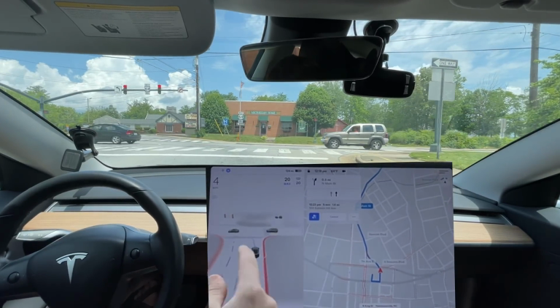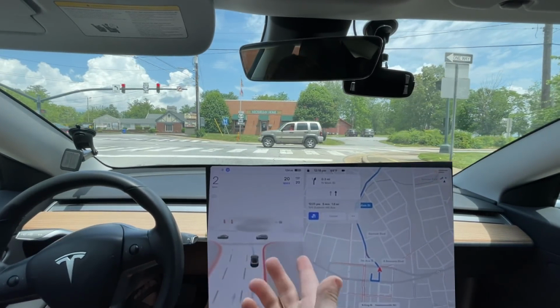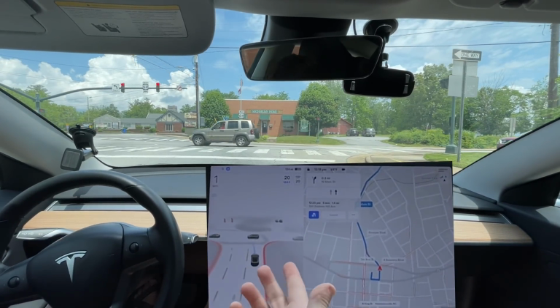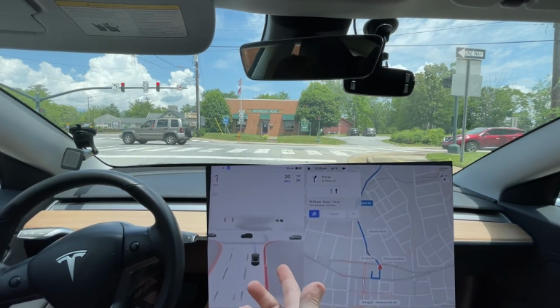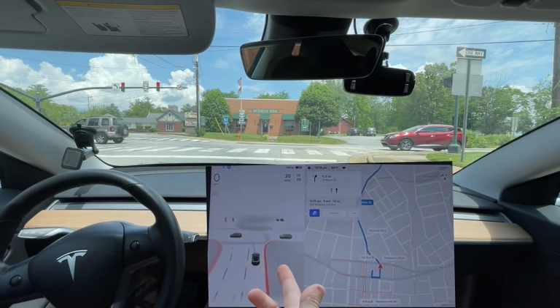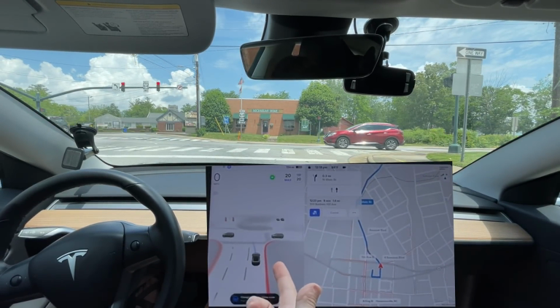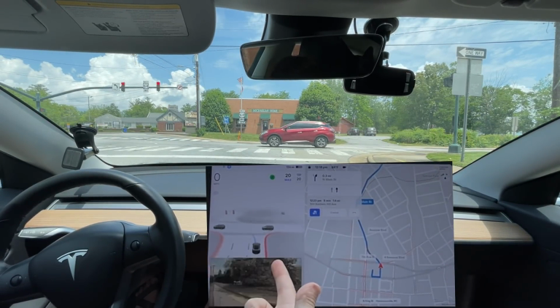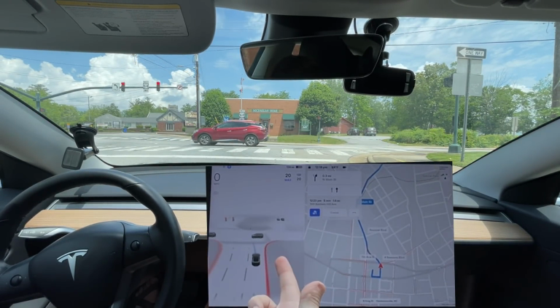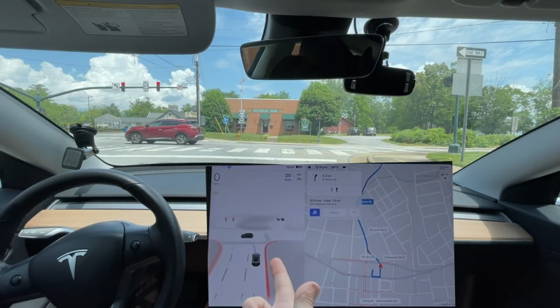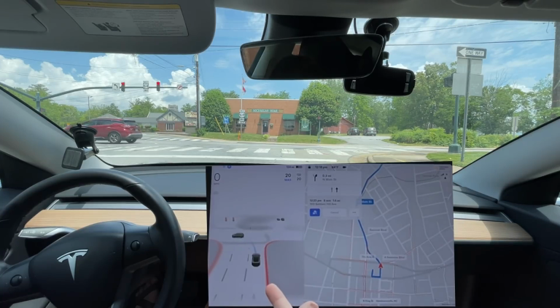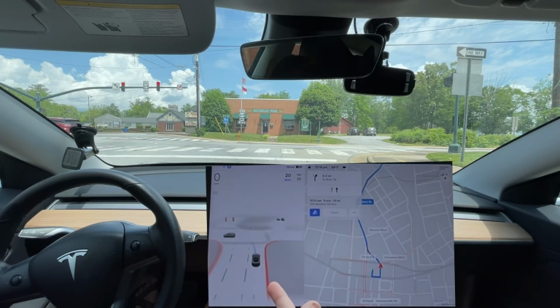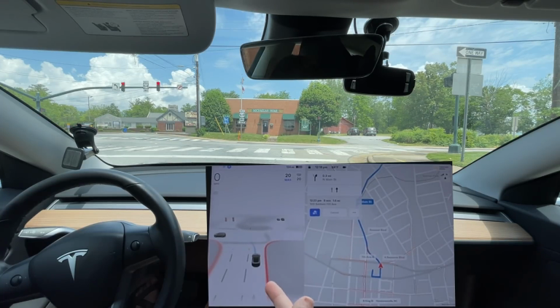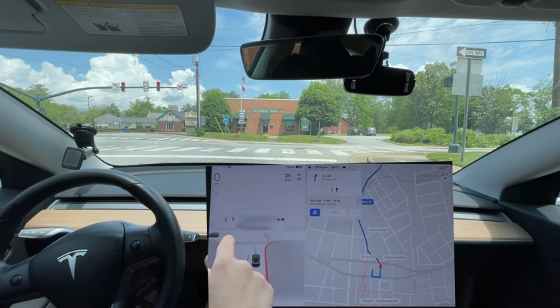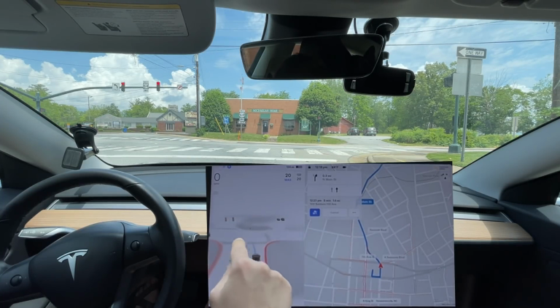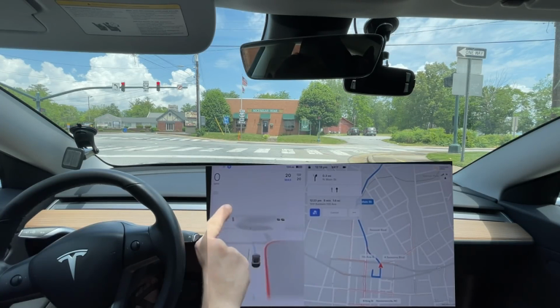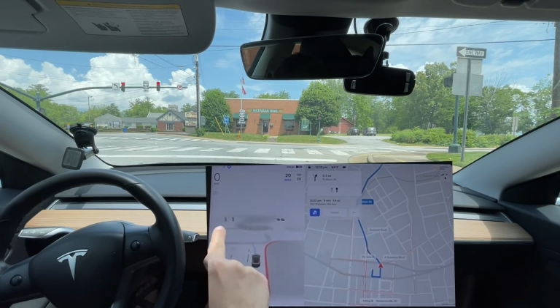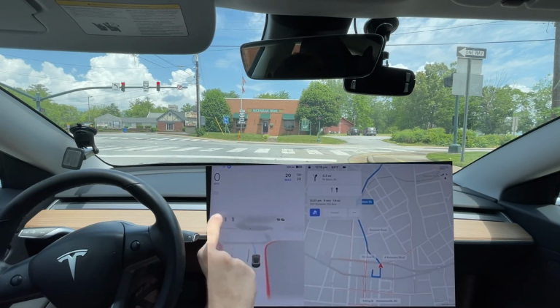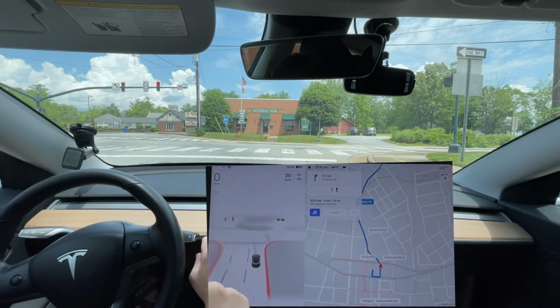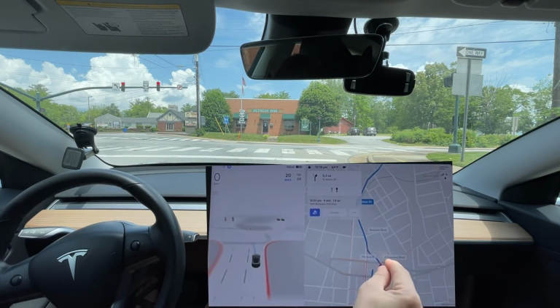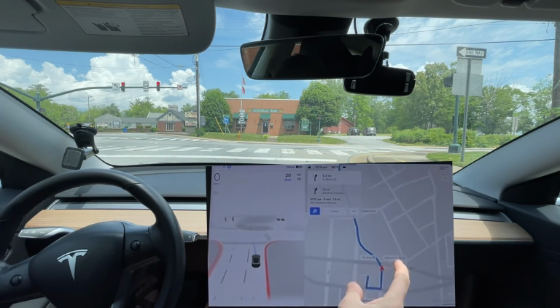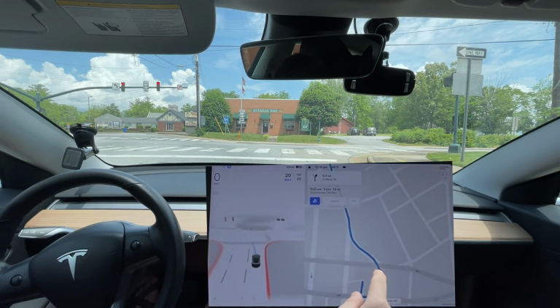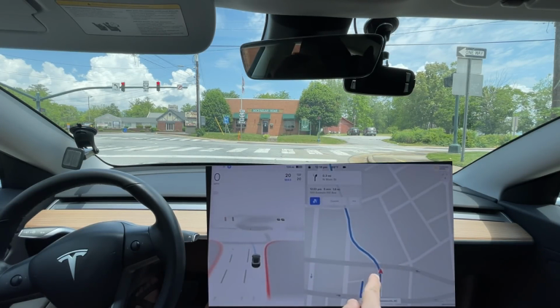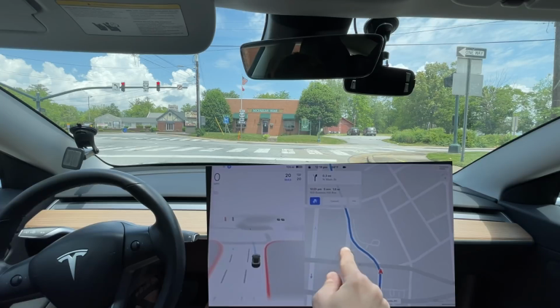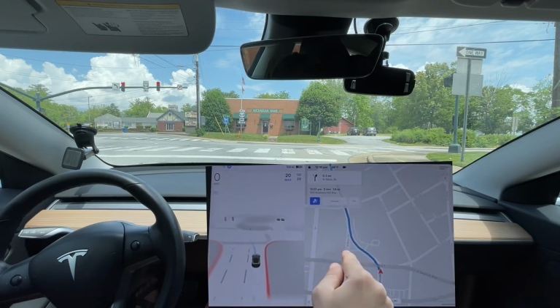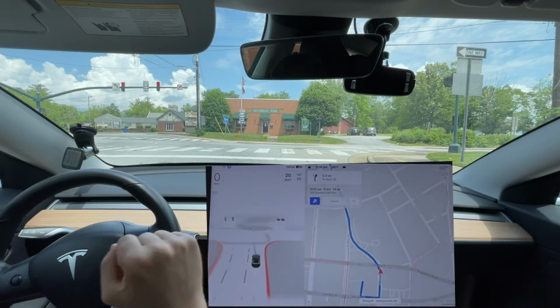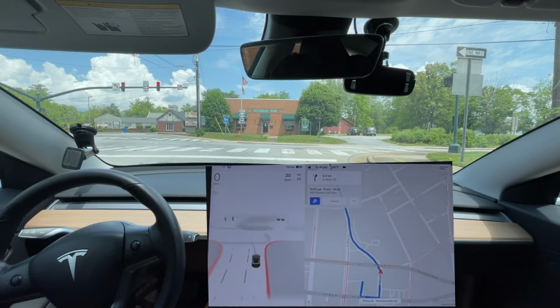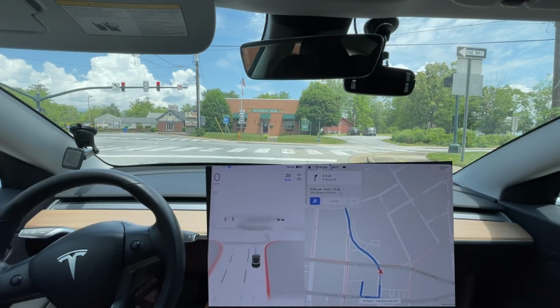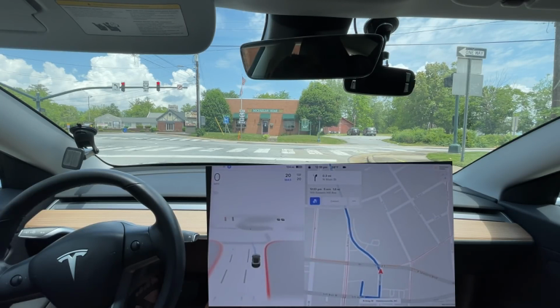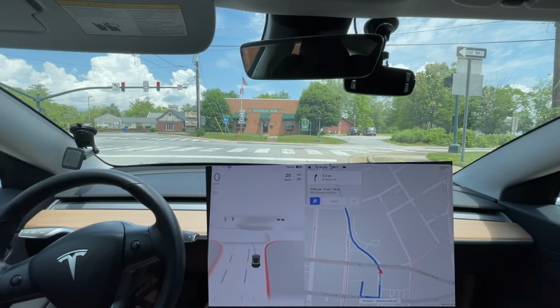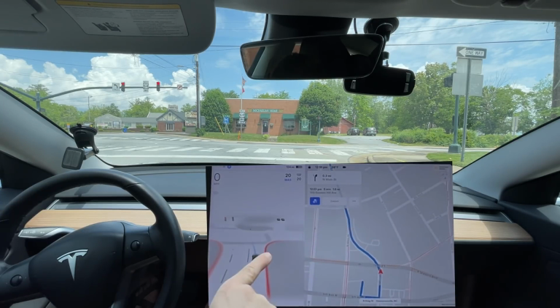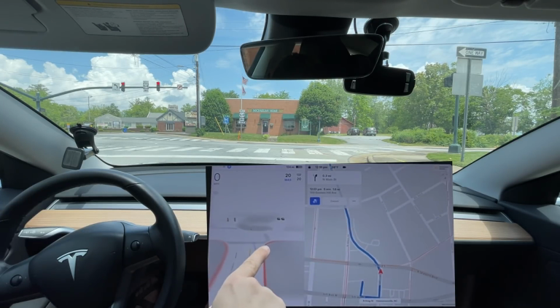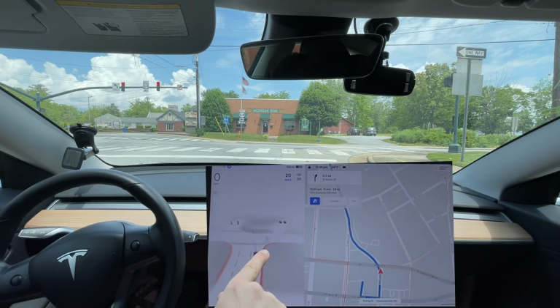Look, it turned on the right blinker. Why is it turning on the right blinker? I think it's because it thinks it's going to turn this way — yeah, it's because of the map. It thinks it's going to turn right, and it keeps on flicking this thing.